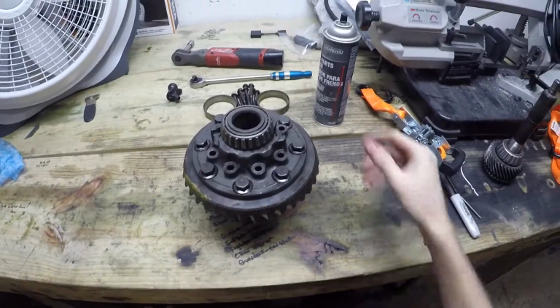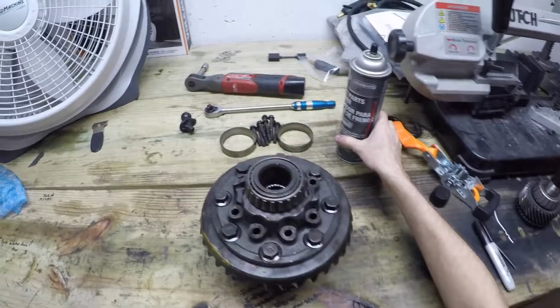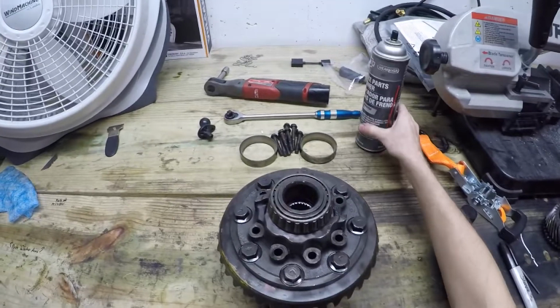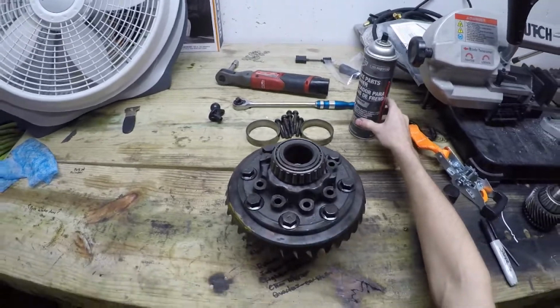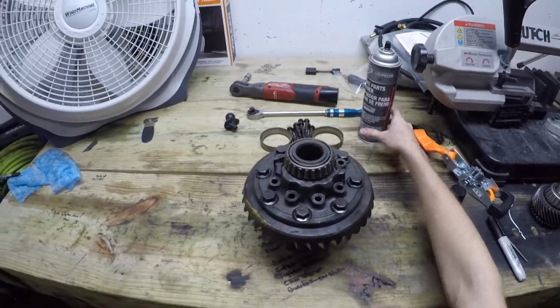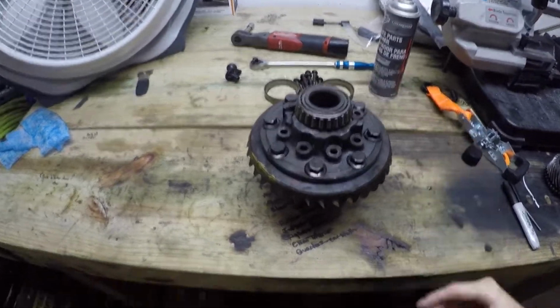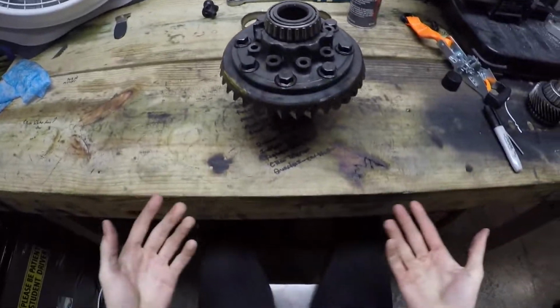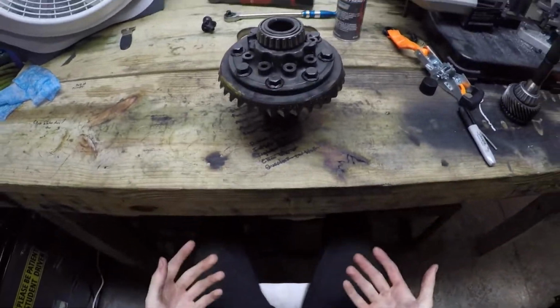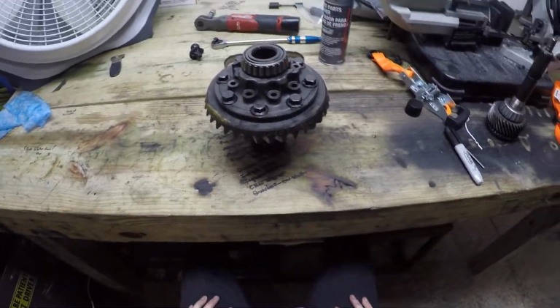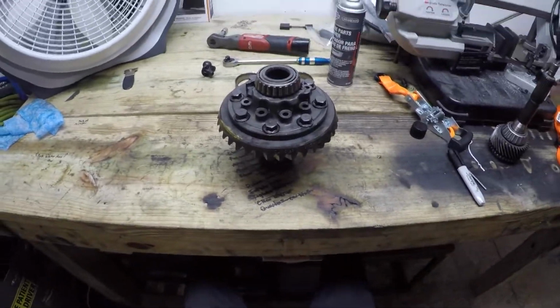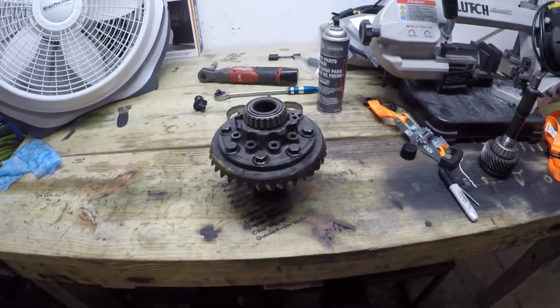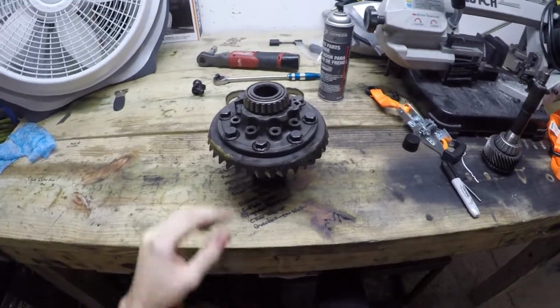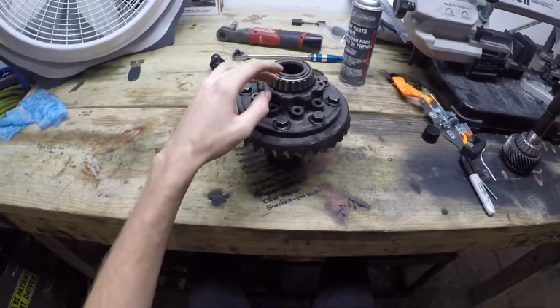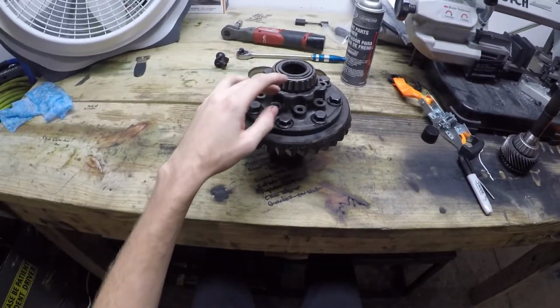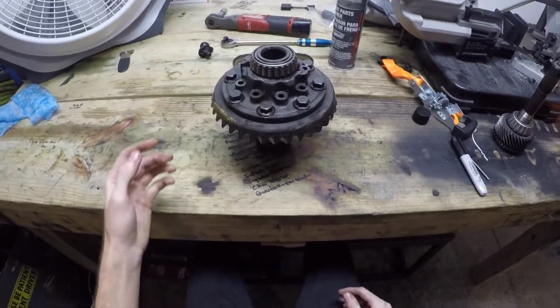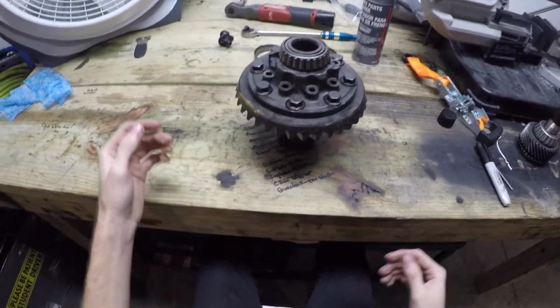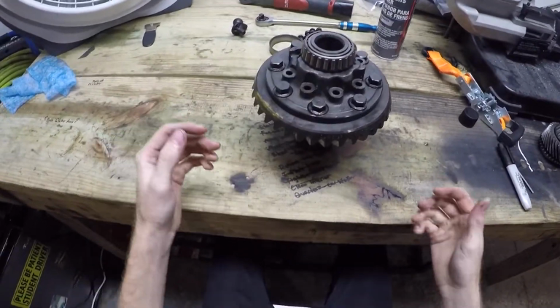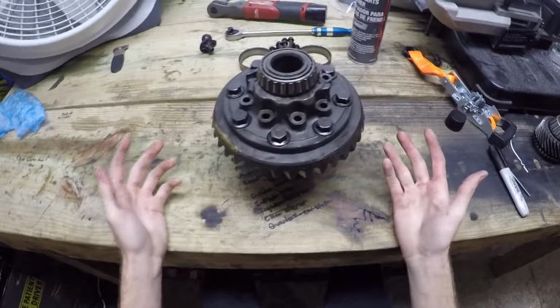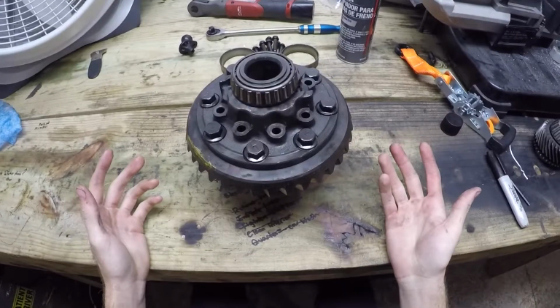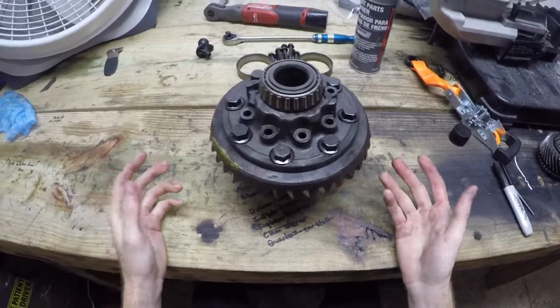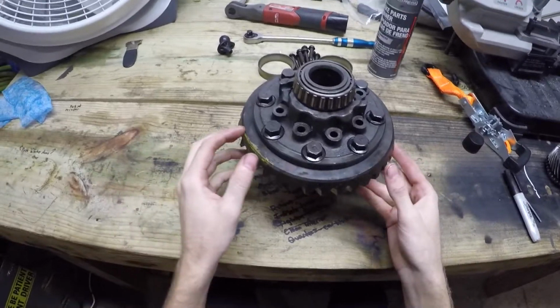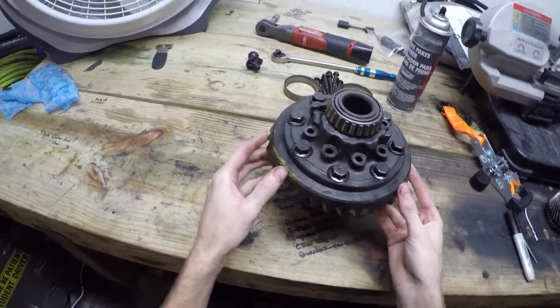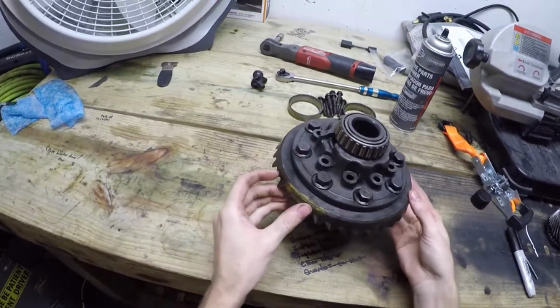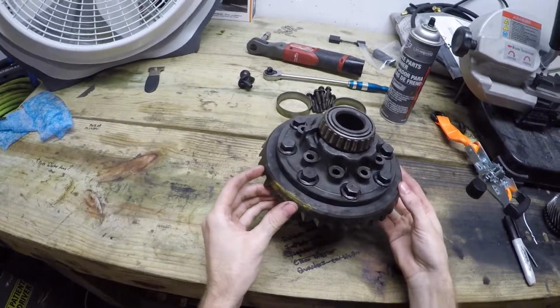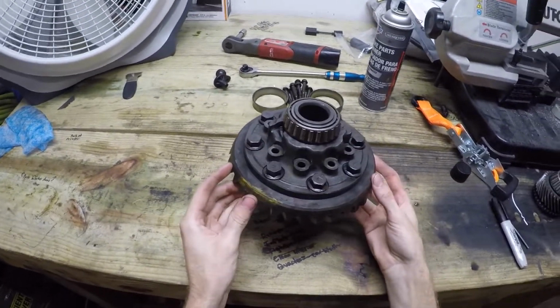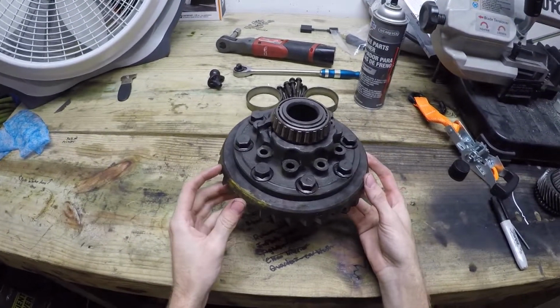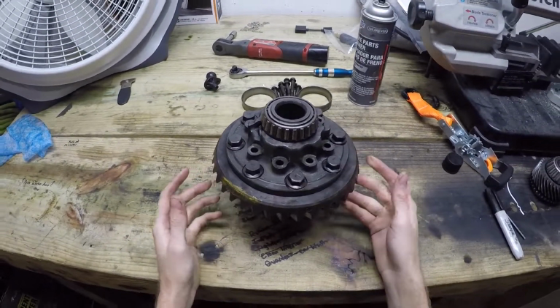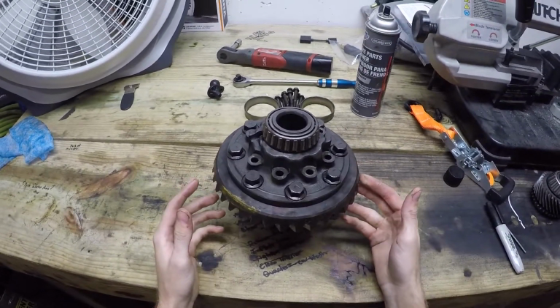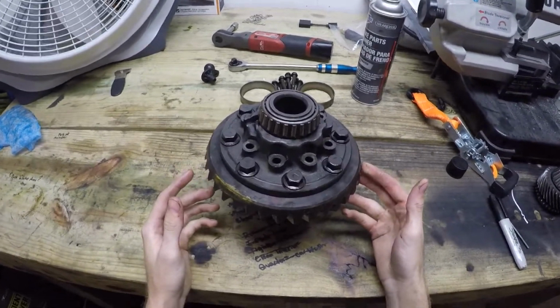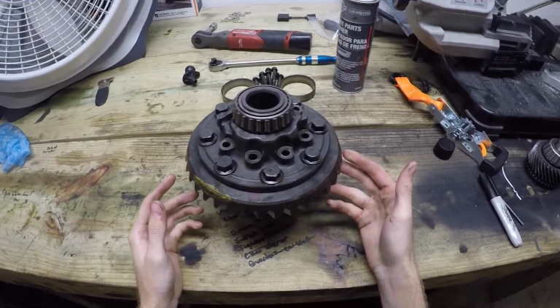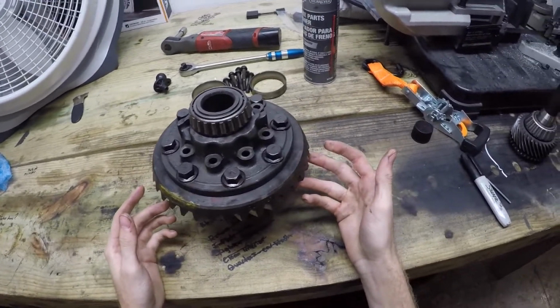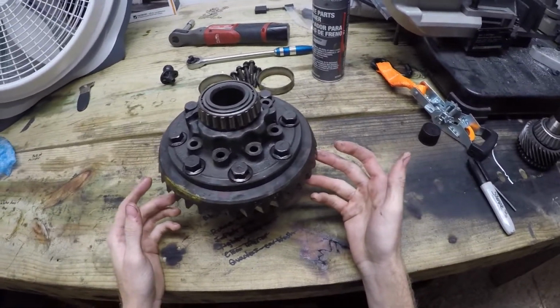So if you're like me and you have no idea how these 9-bolts actually come apart, this is what the video is for. This one is out of a third generation F-body.